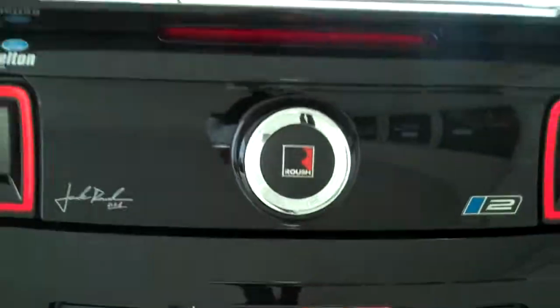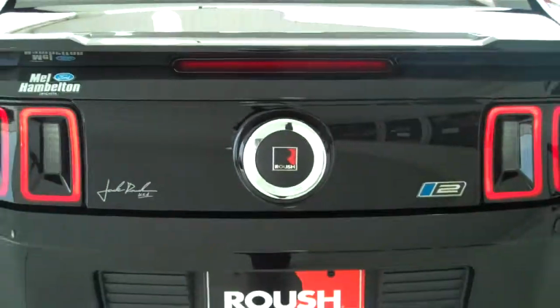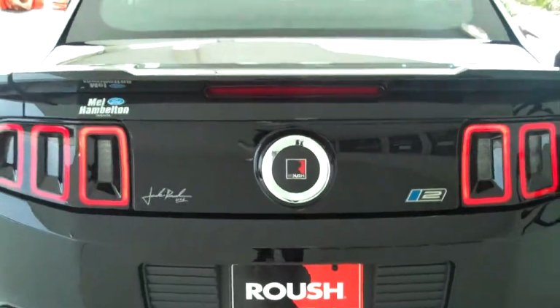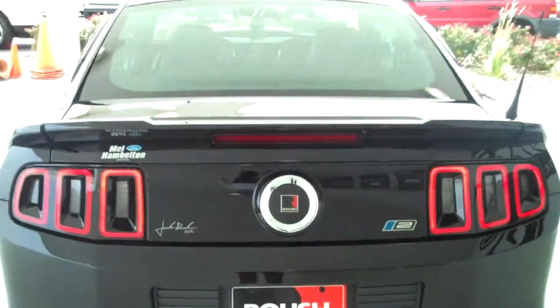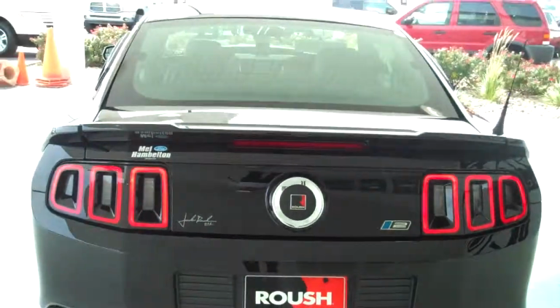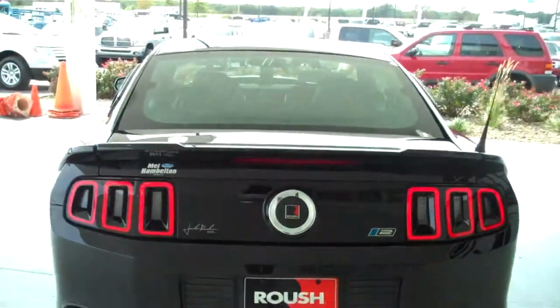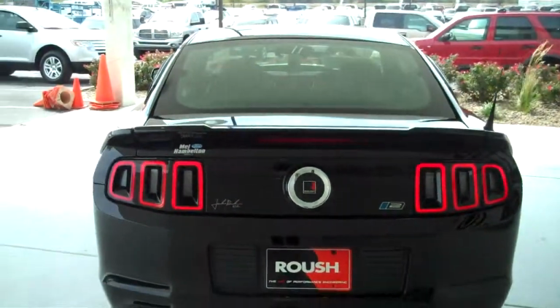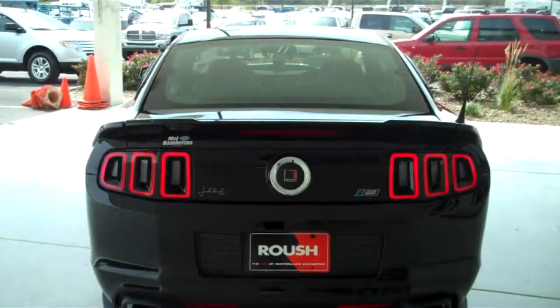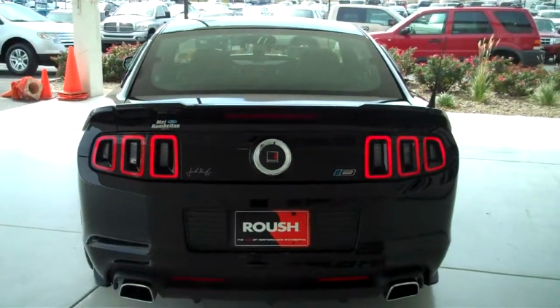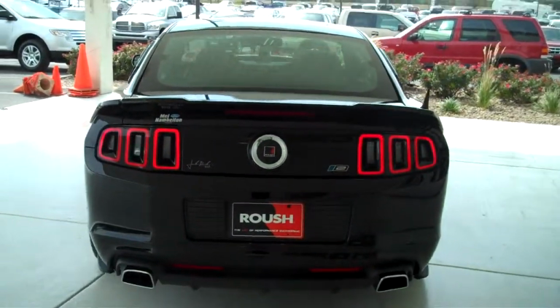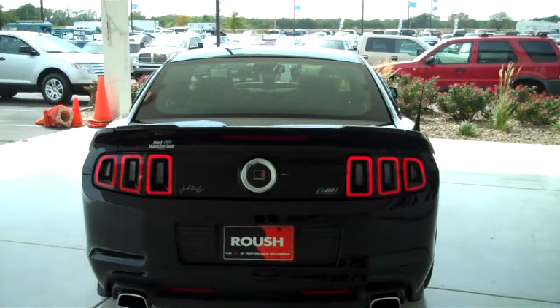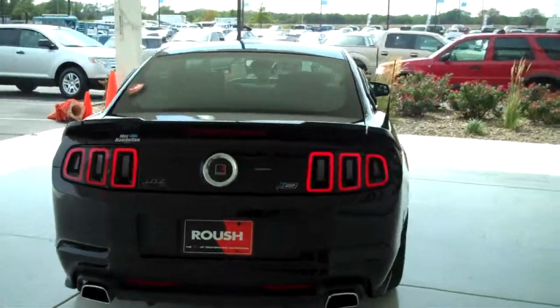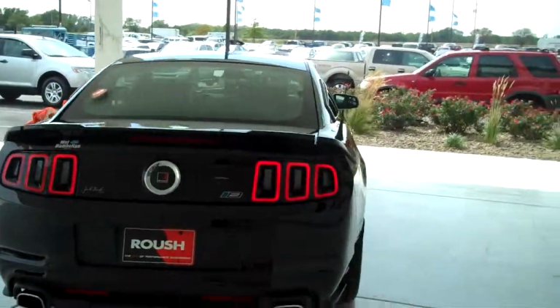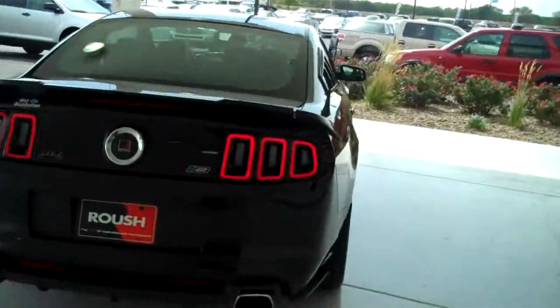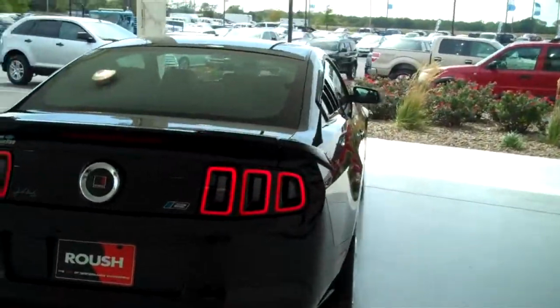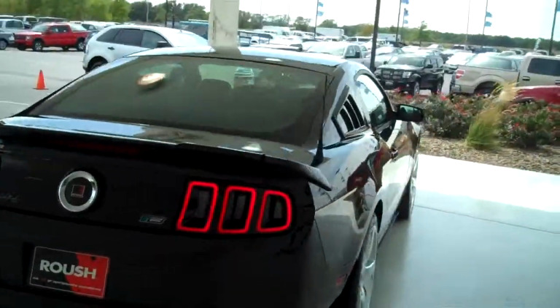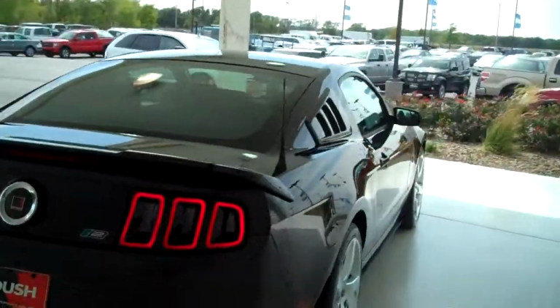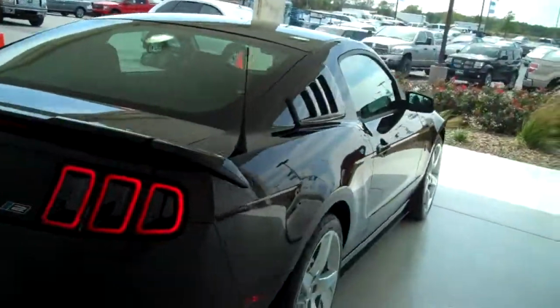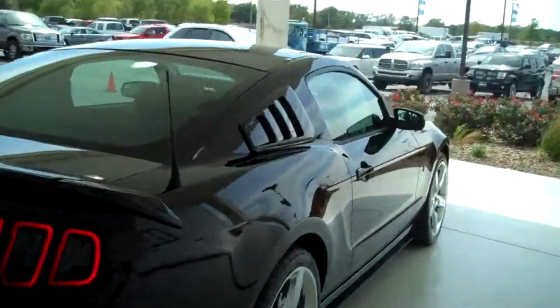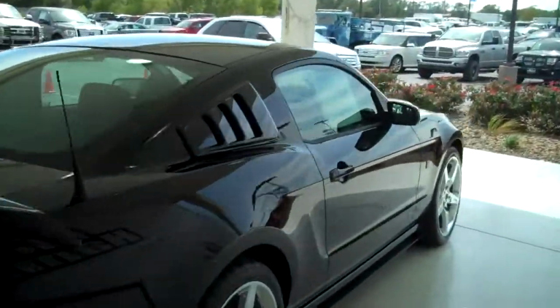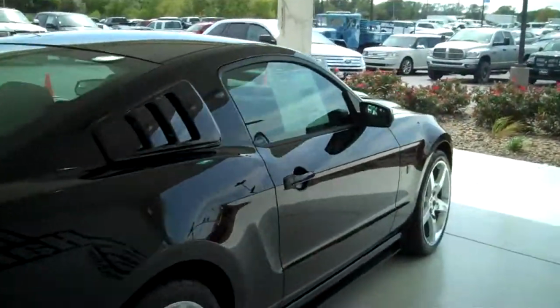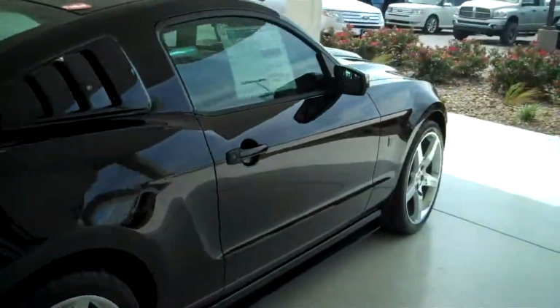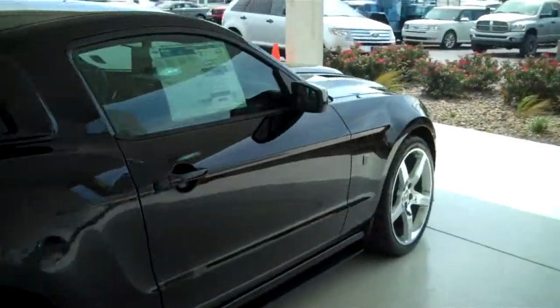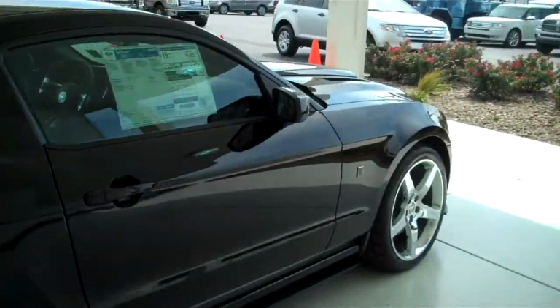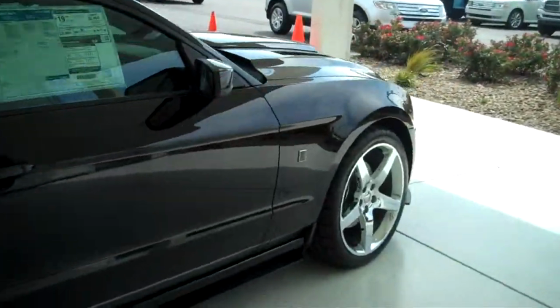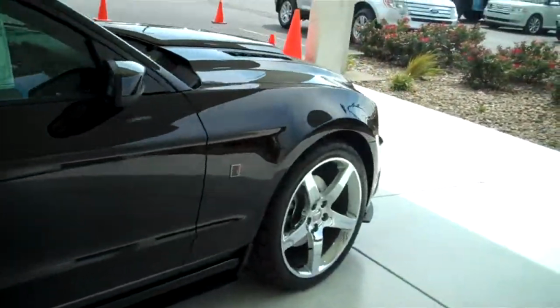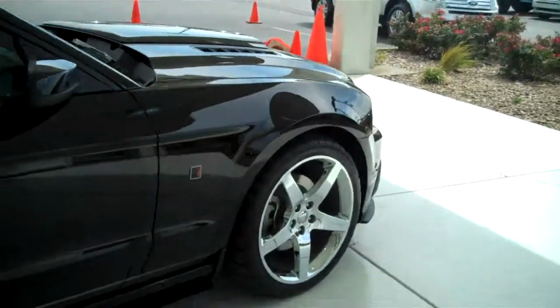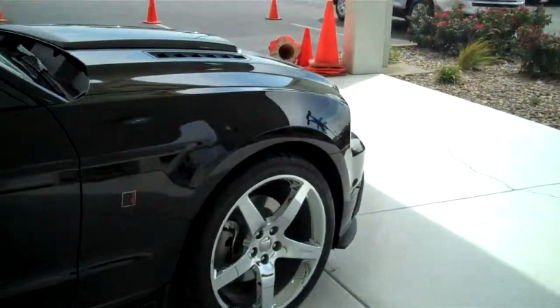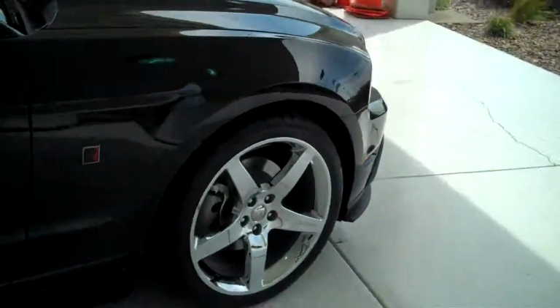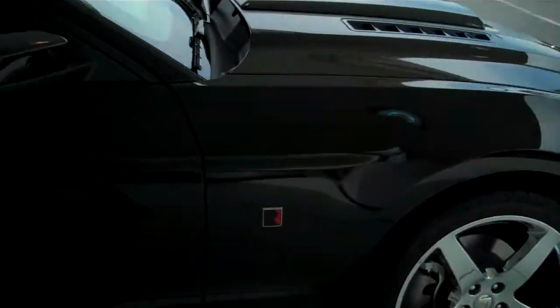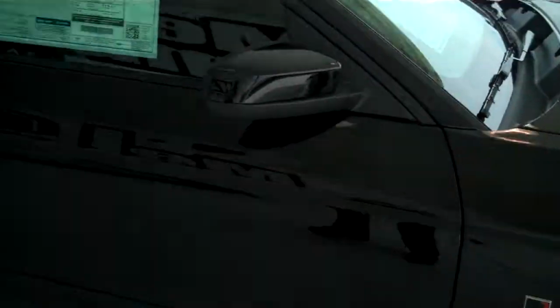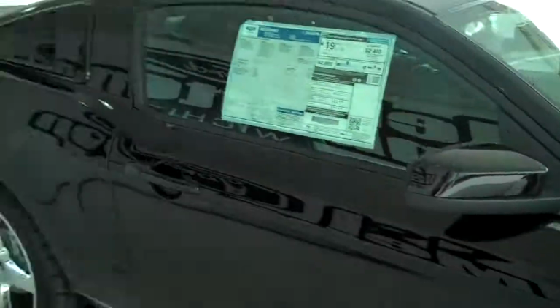You can see this vehicle in all of our inventory at mh4.com, or come out and see us in person at the big corner of 119th and Kellogg. That's Mel Hamilton Ford. Thanks for looking.